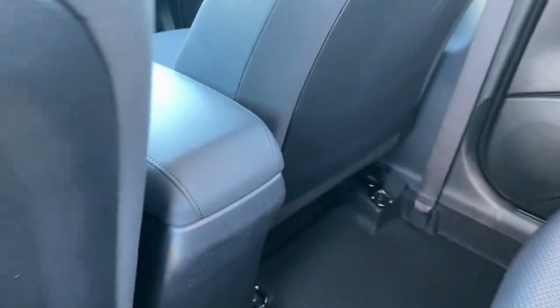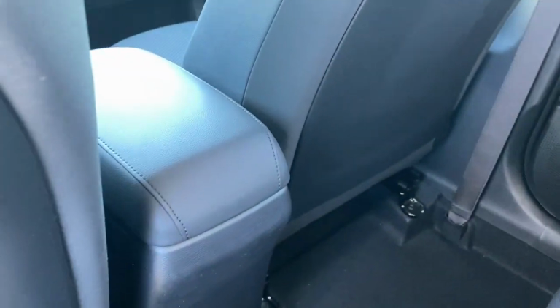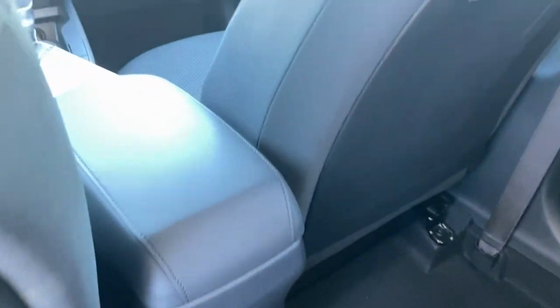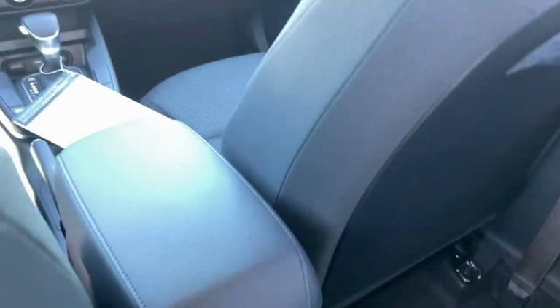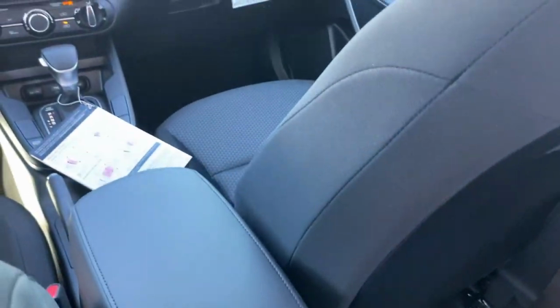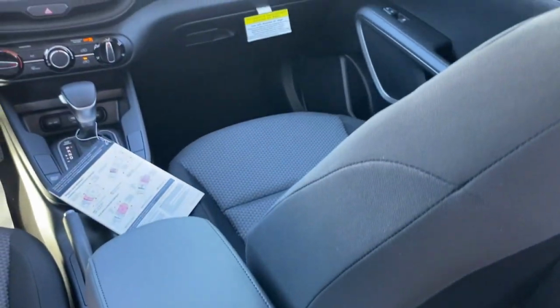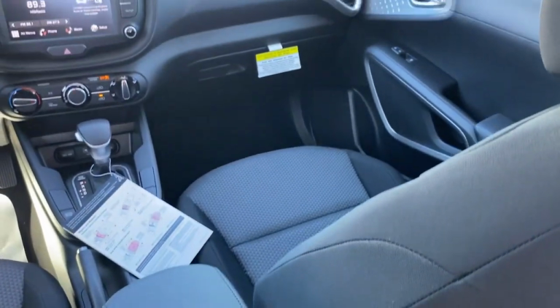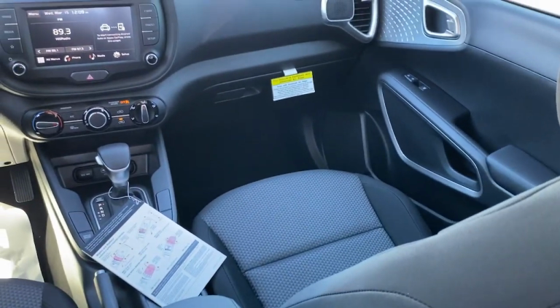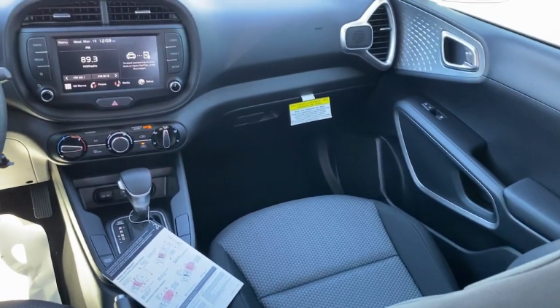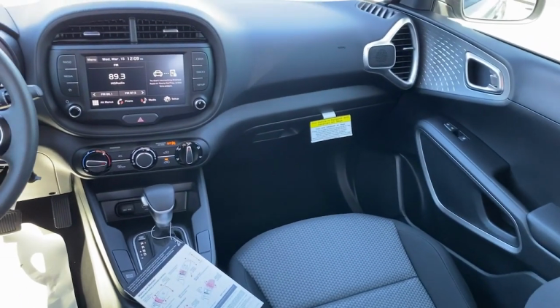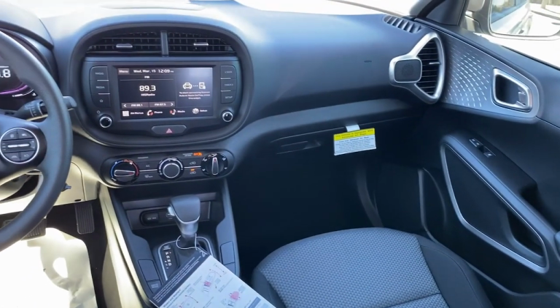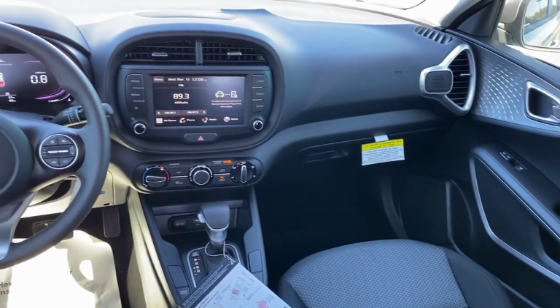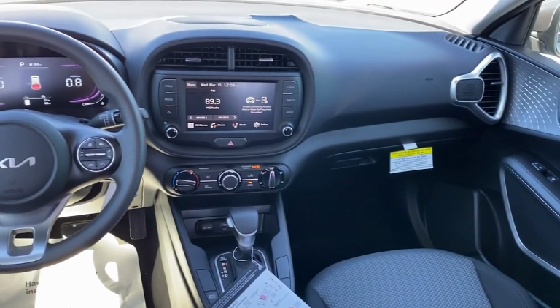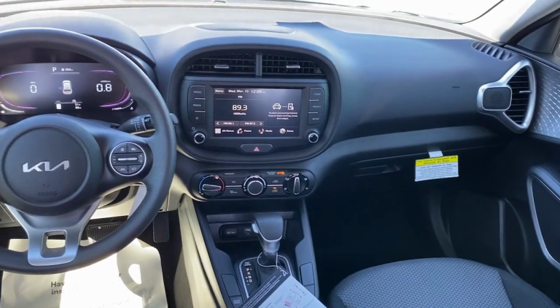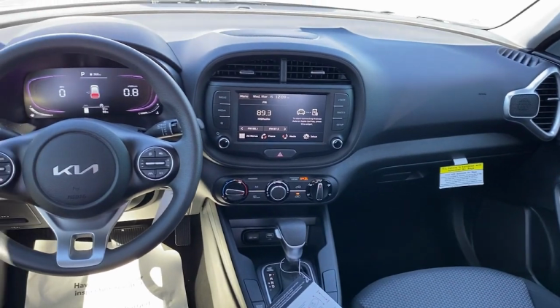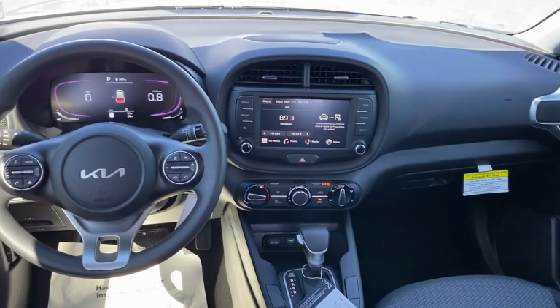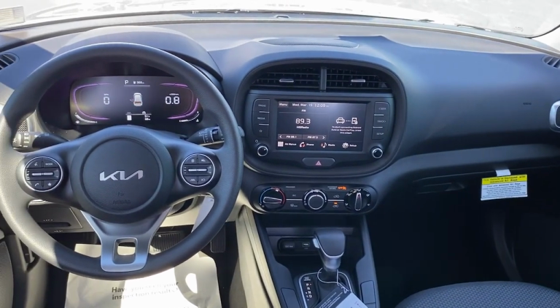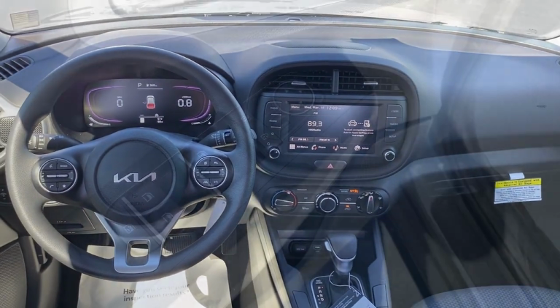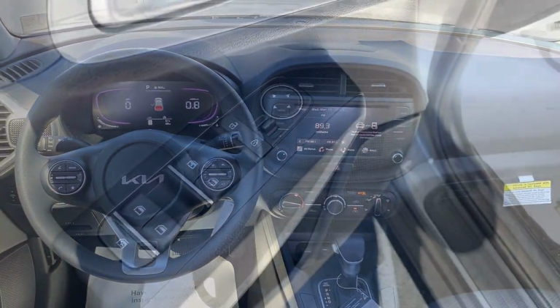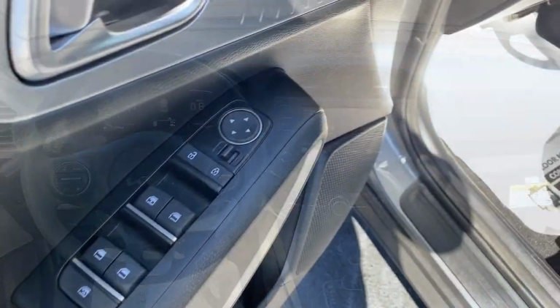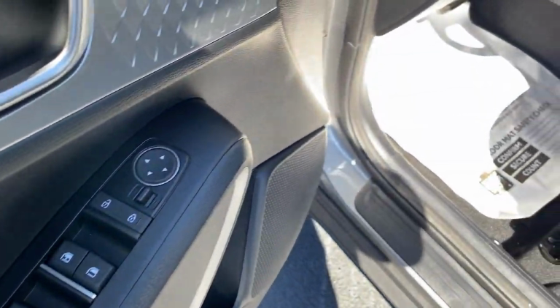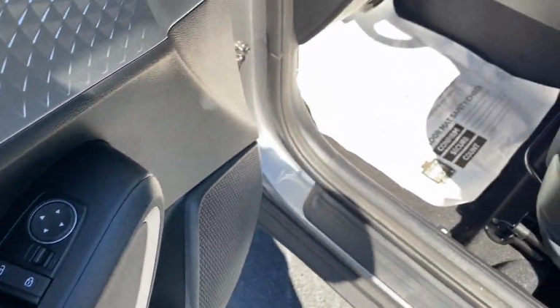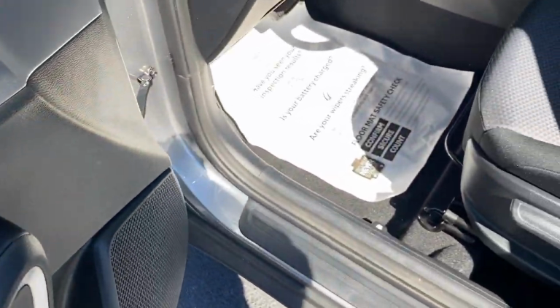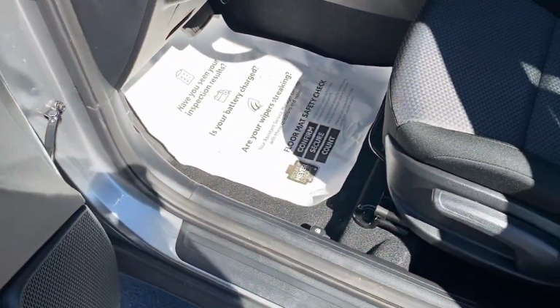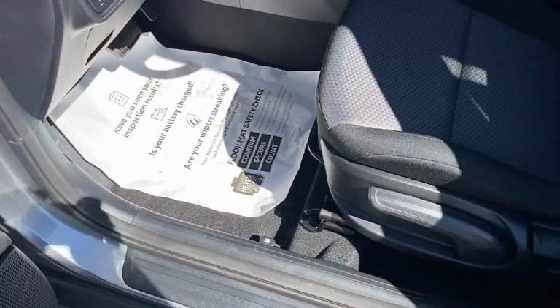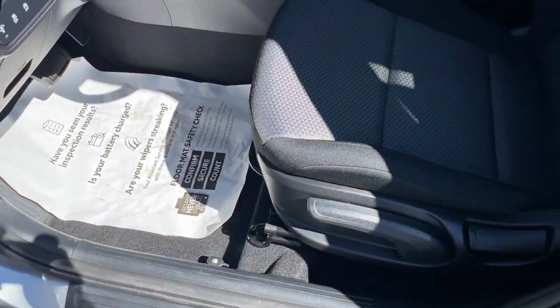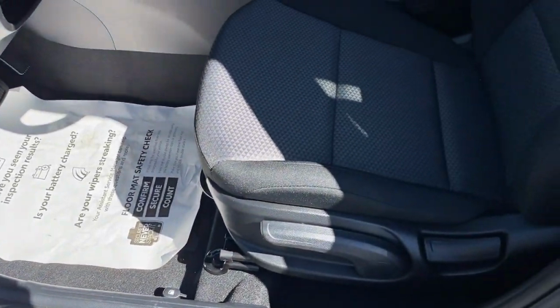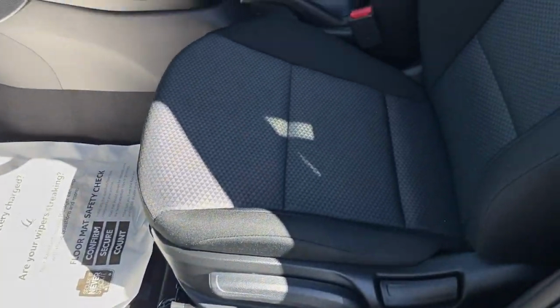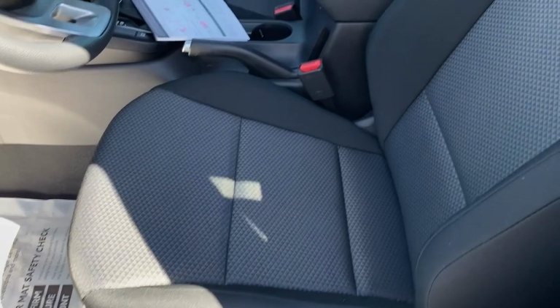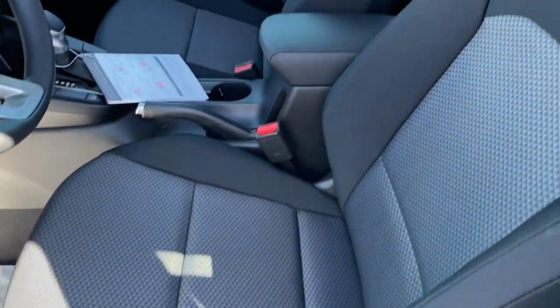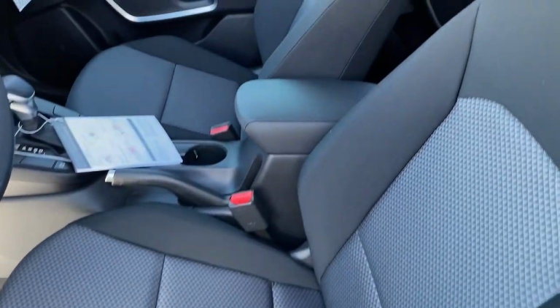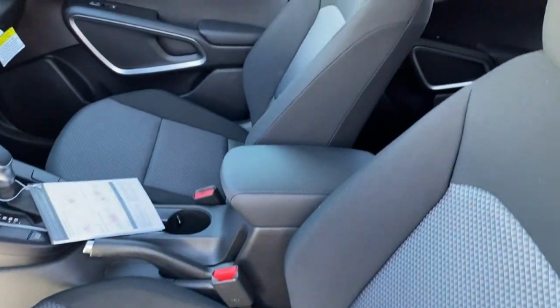You want to have fun, but need to be practical. Don't compromise. Get the best of both worlds with the Soul. Our team will give you an outstanding test drive experience. Stop in today.